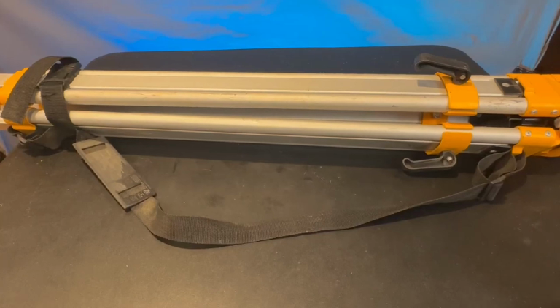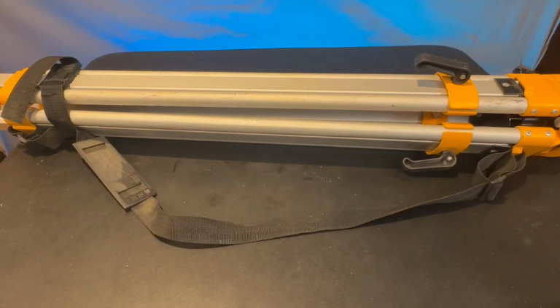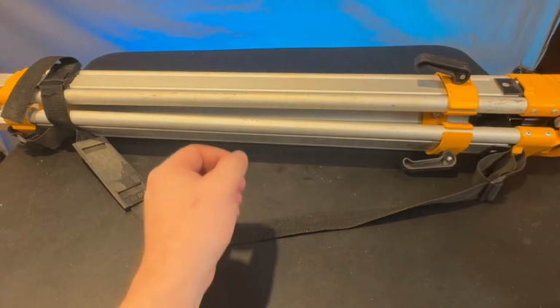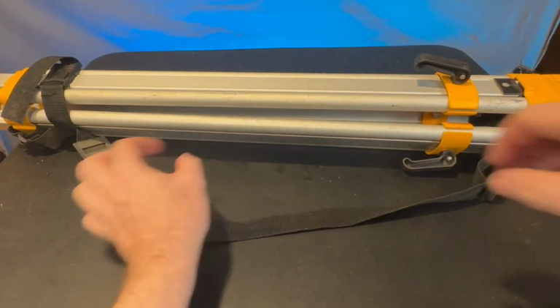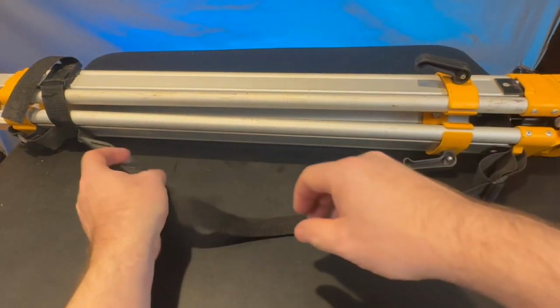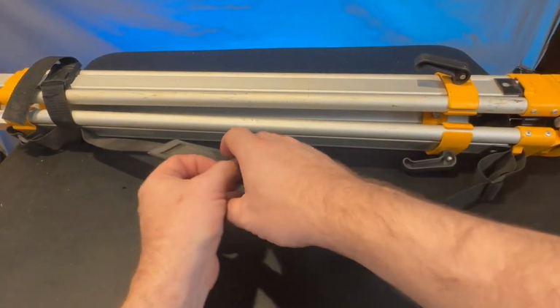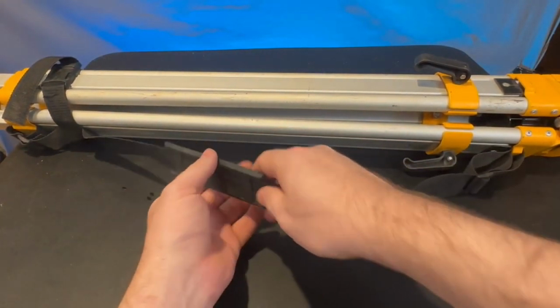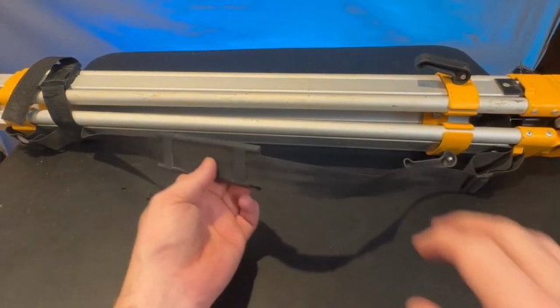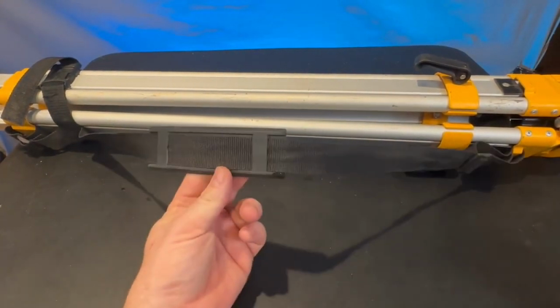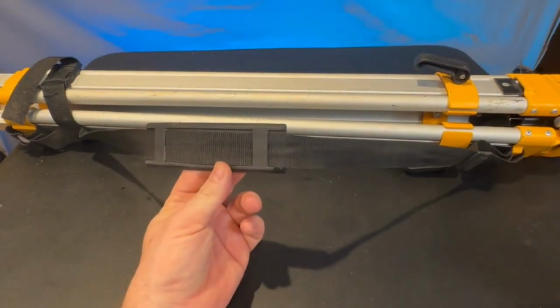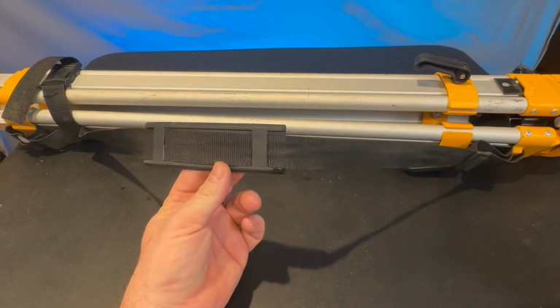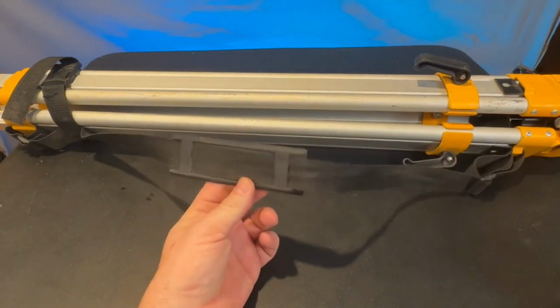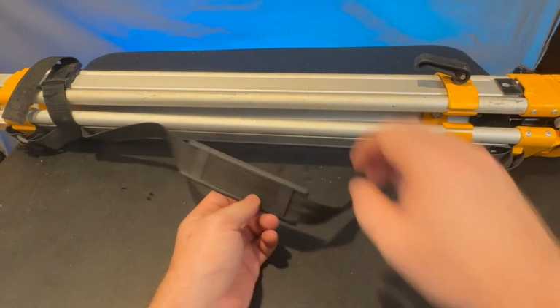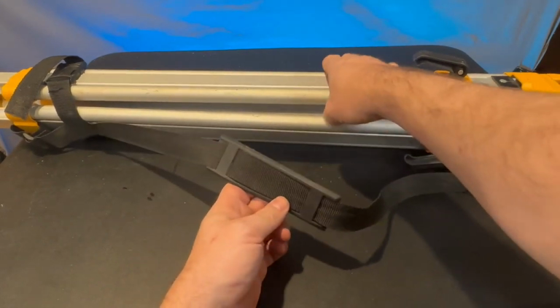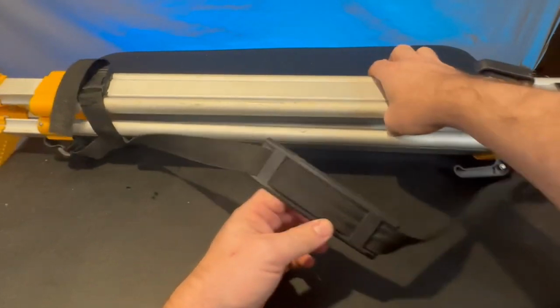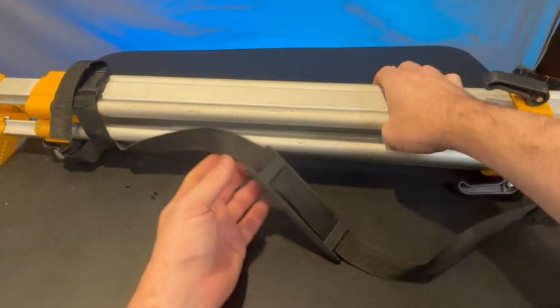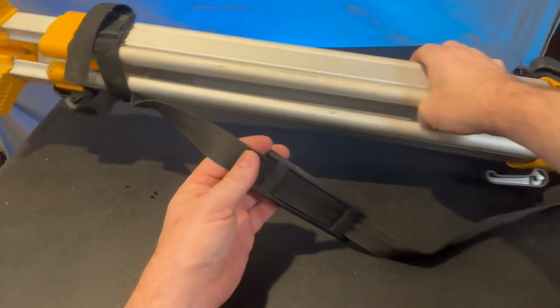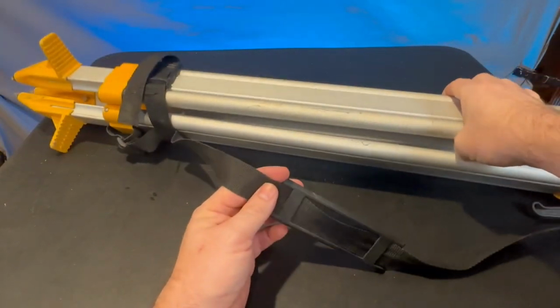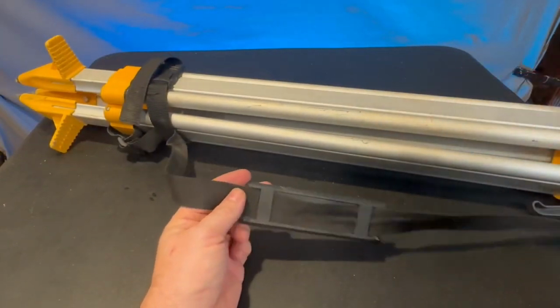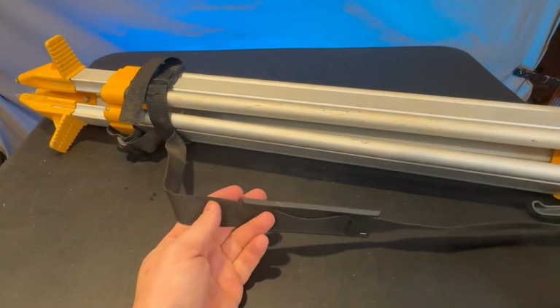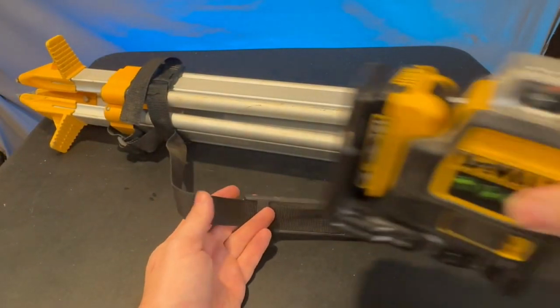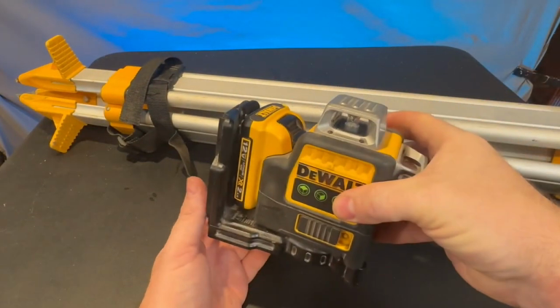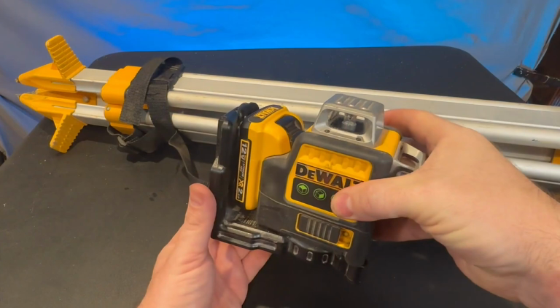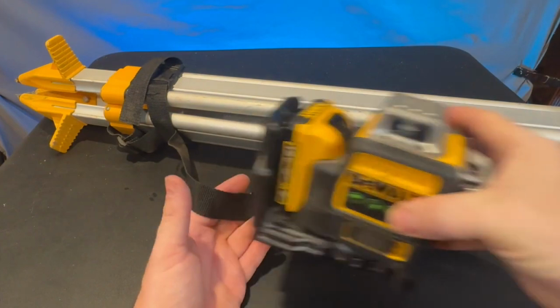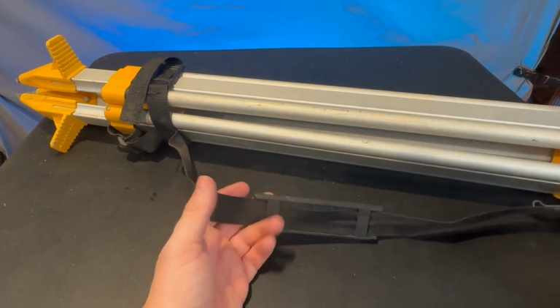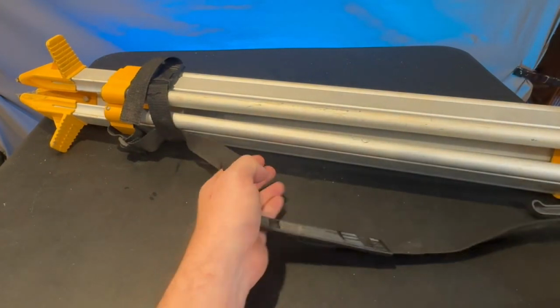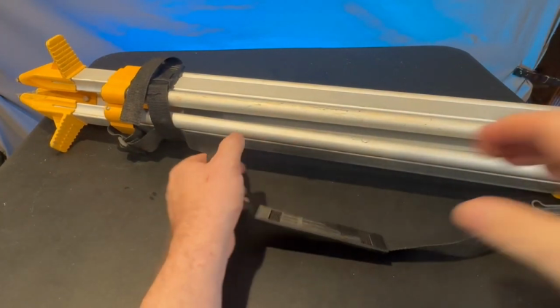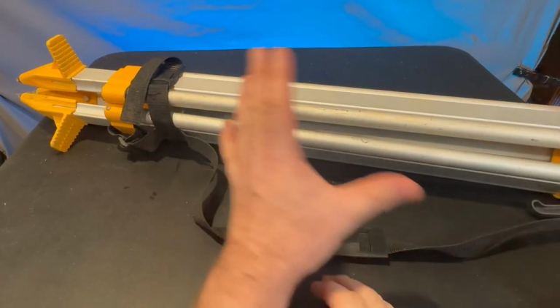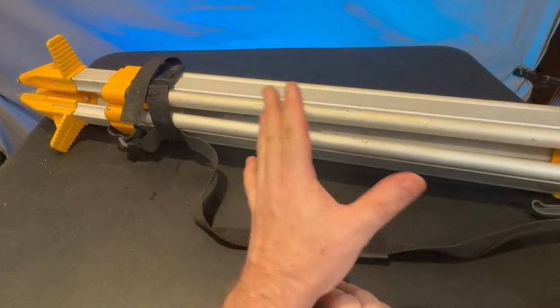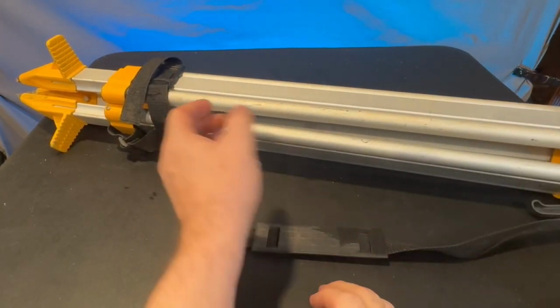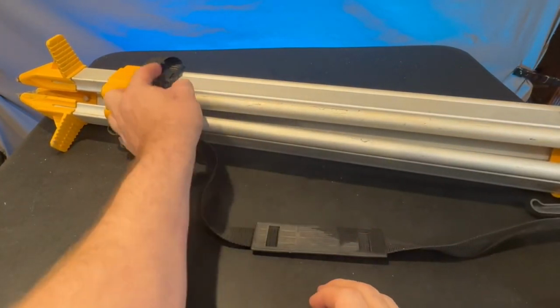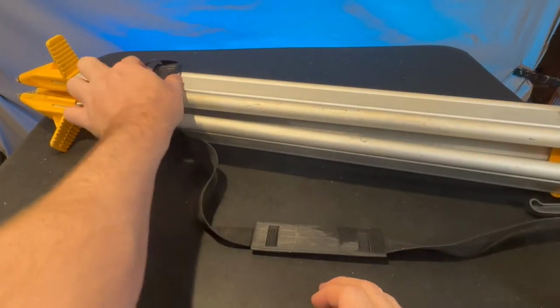Hey, my name is Jason. I was a contractor for over 25 years and today I'm going to be talking about my Dewalt tripod. This is the tripod that I usually use to mount one of my laser levels, whether it was inside or outside — it didn't really matter.